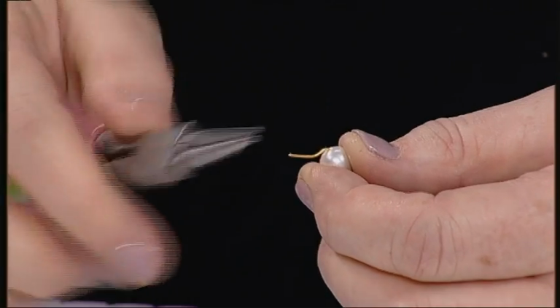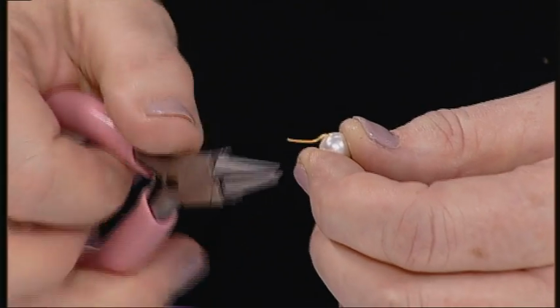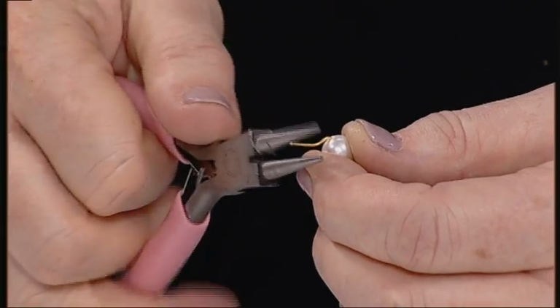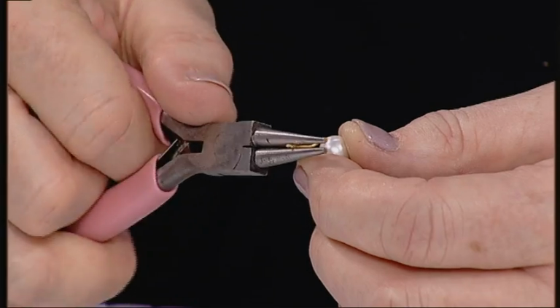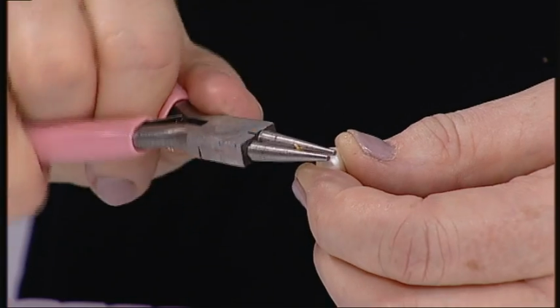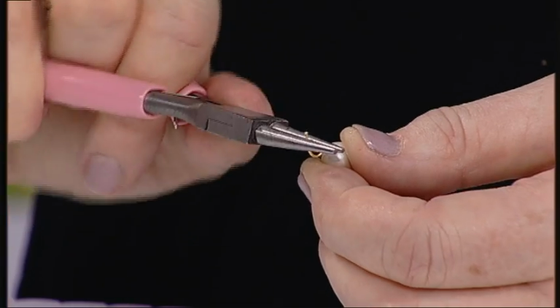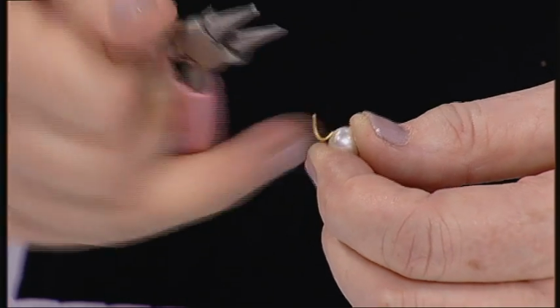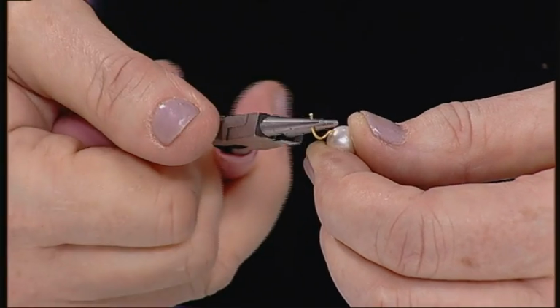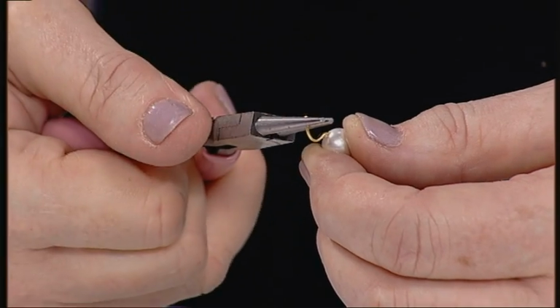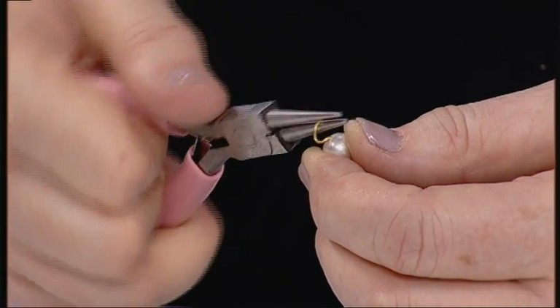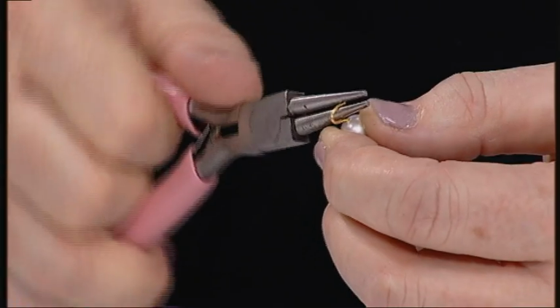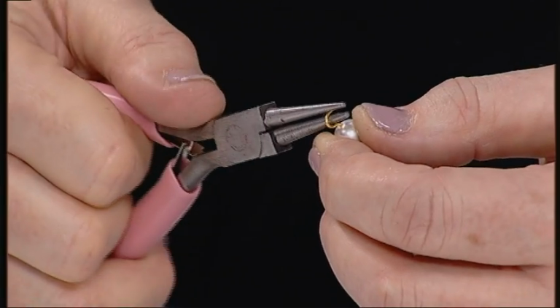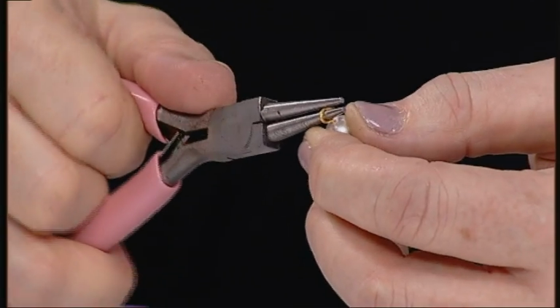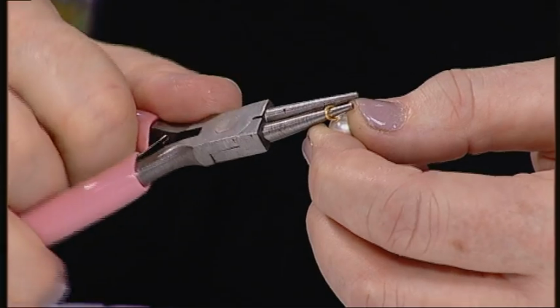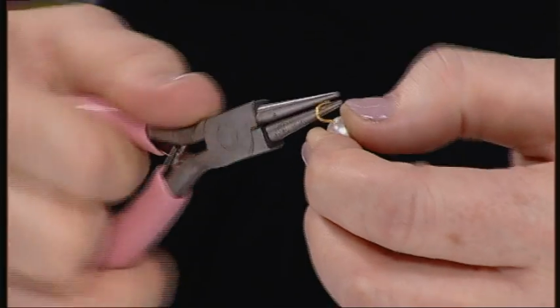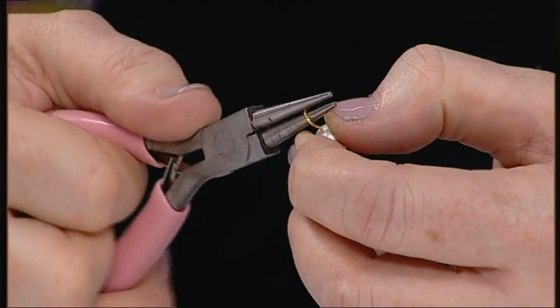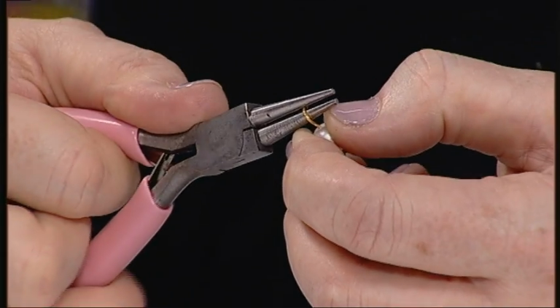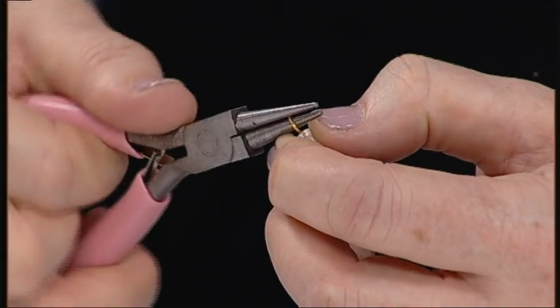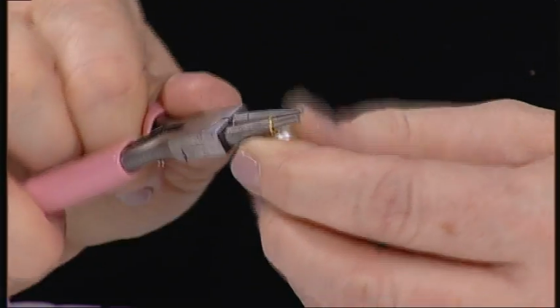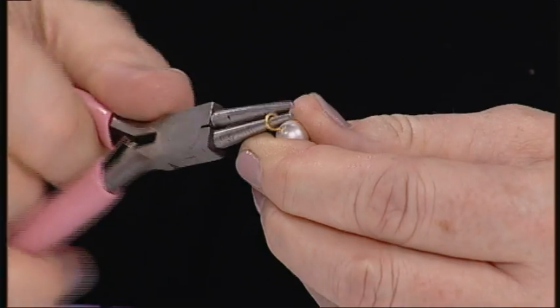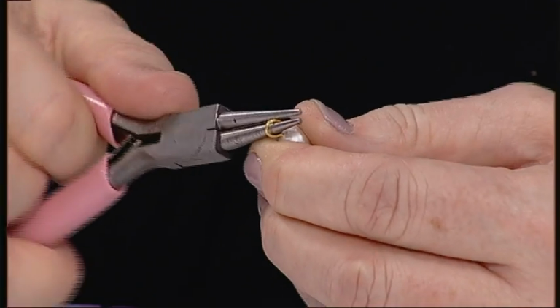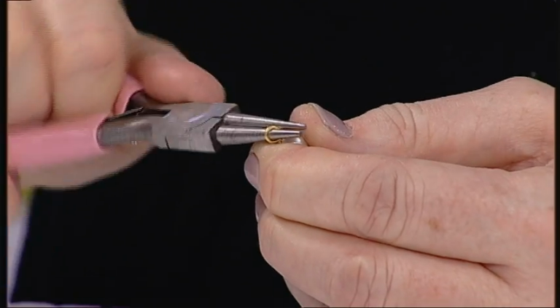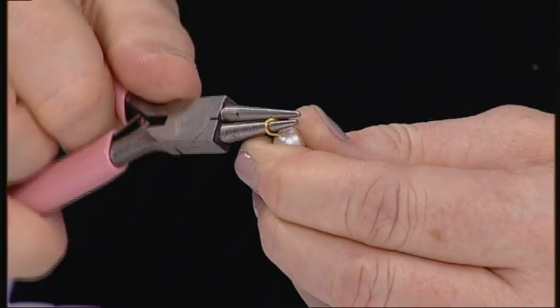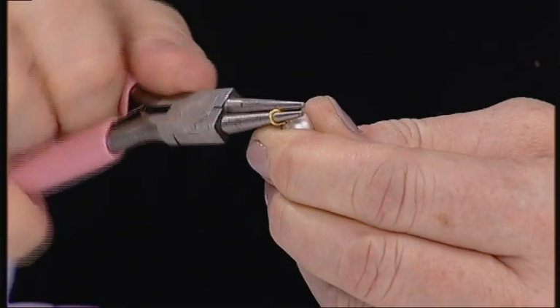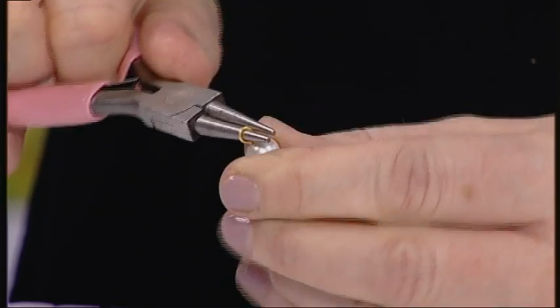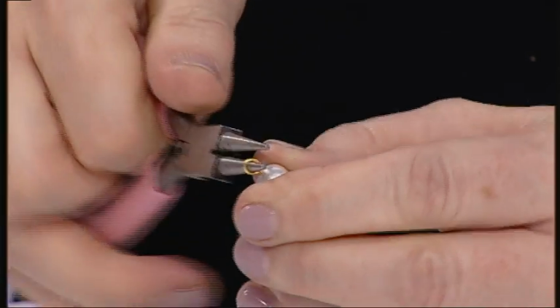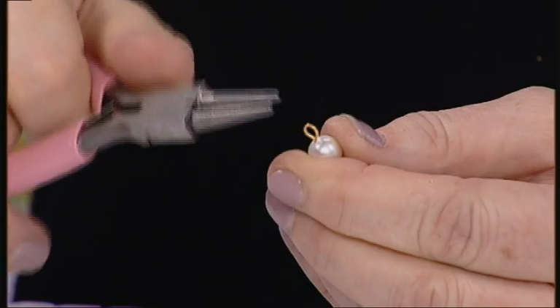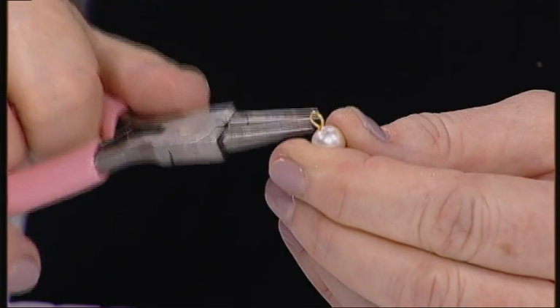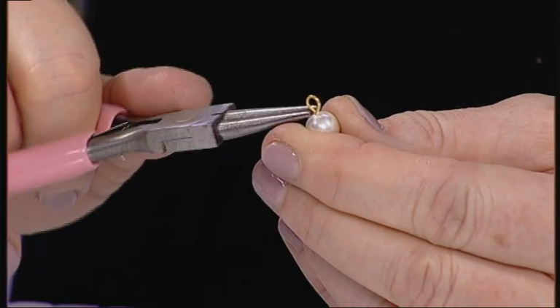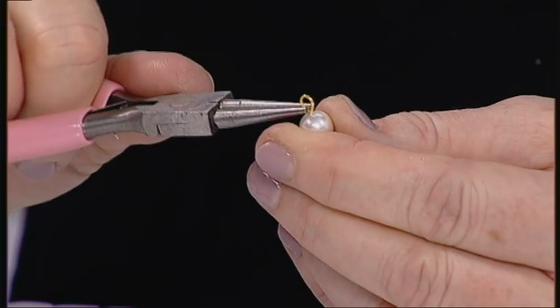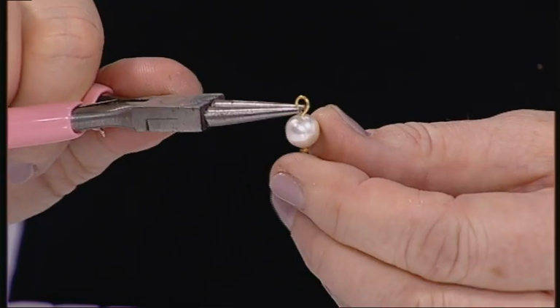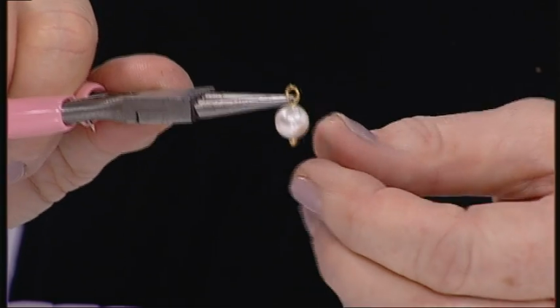That means the loops are going to be the same size. So pop that in to the end and just start to turn it. Twist your pliers around and turn it into place. You can keep working and working this wire until you get a very nice round on top.